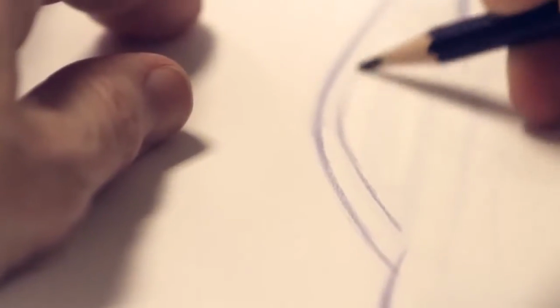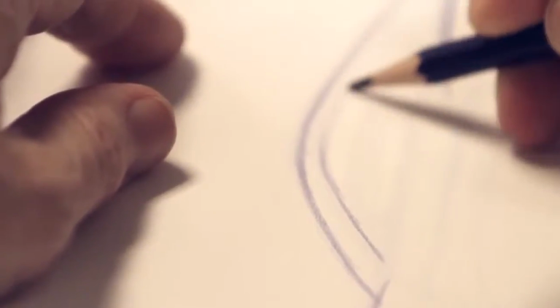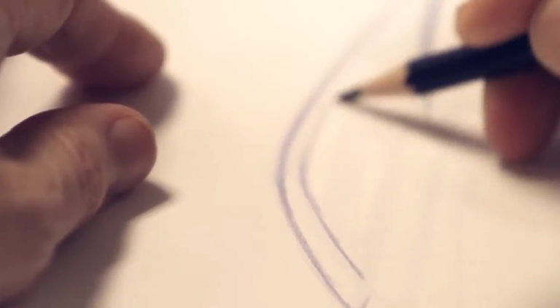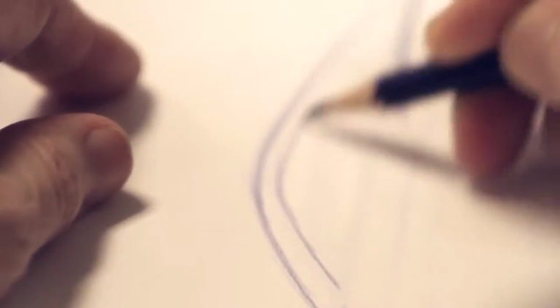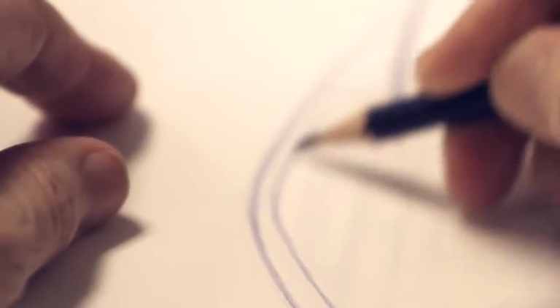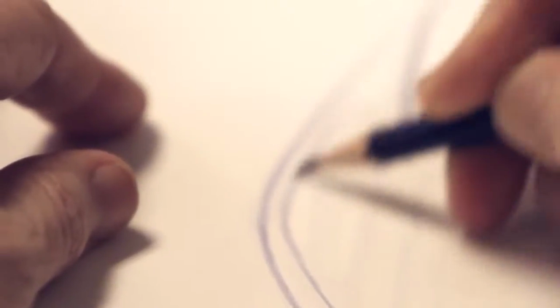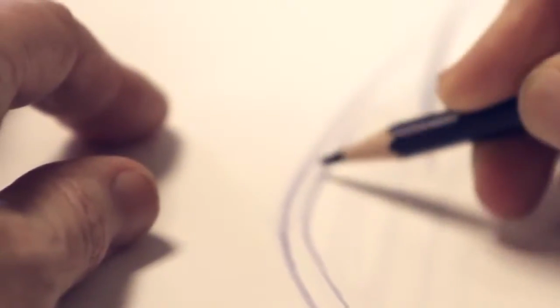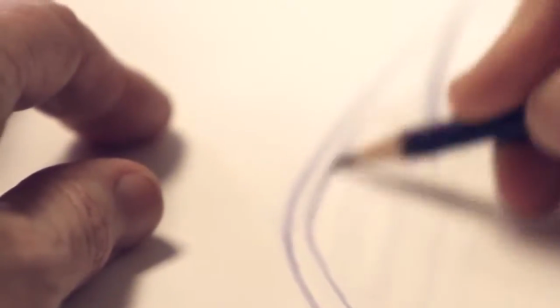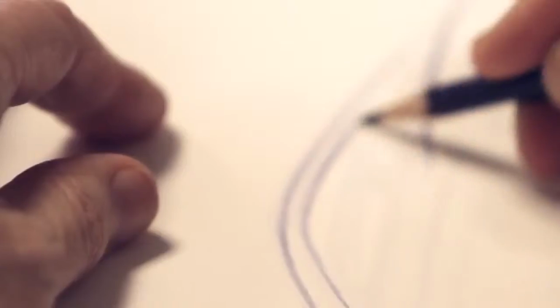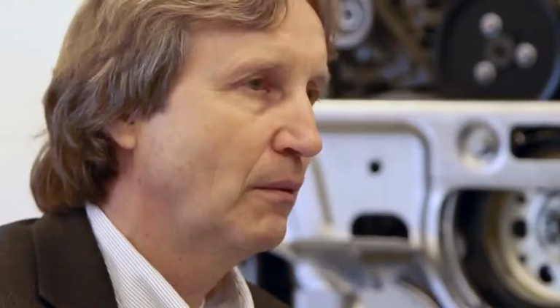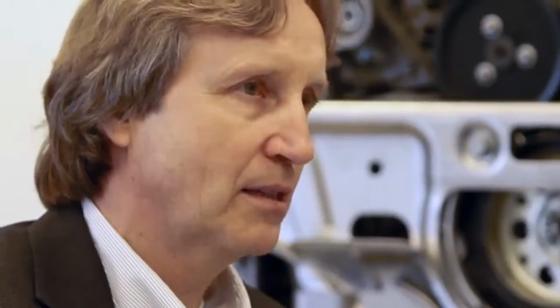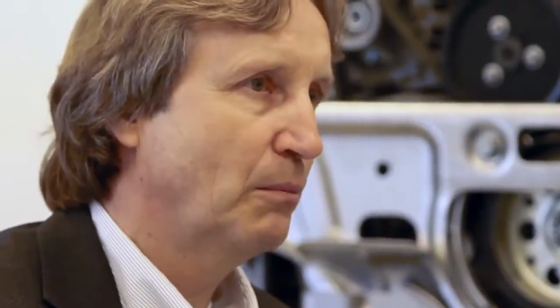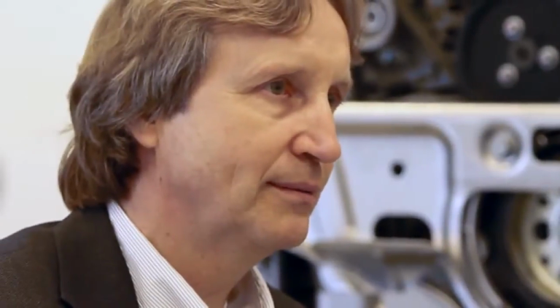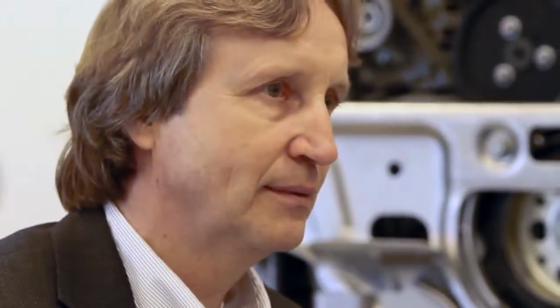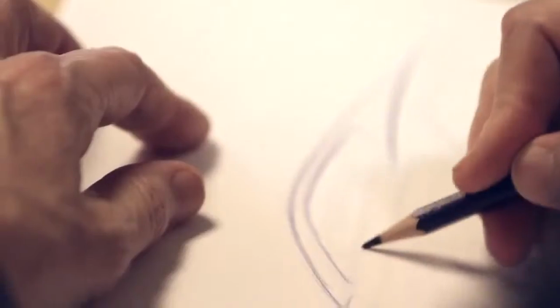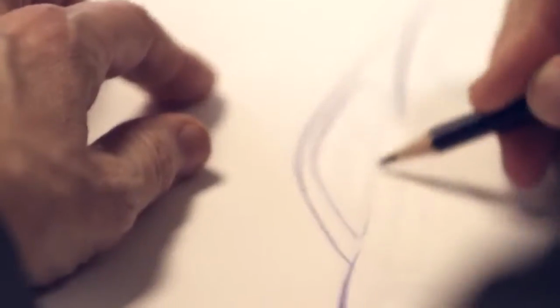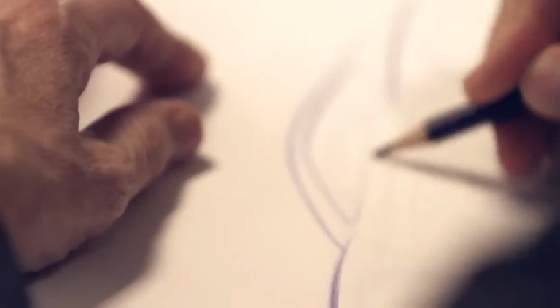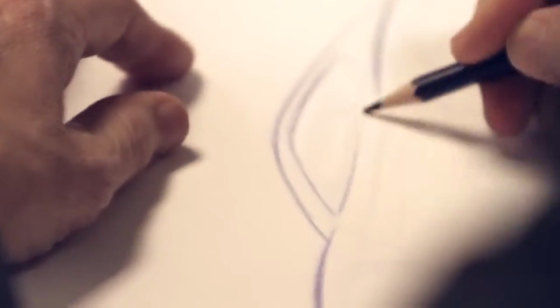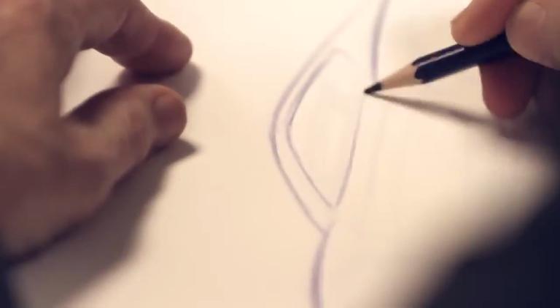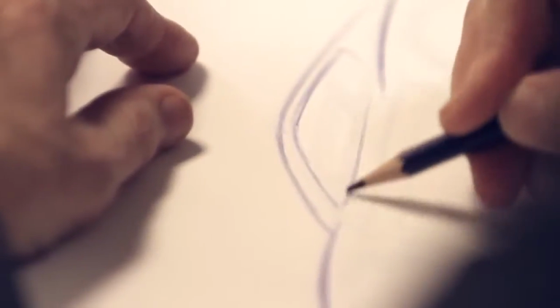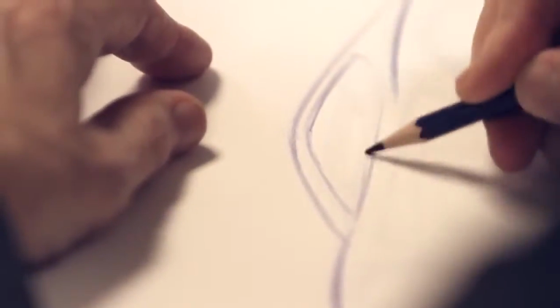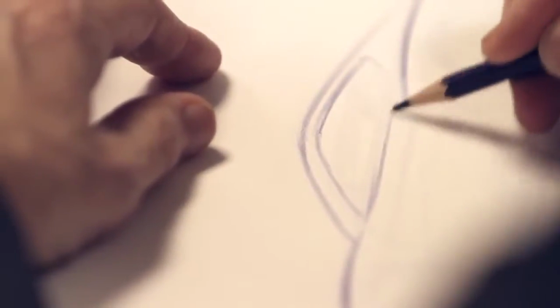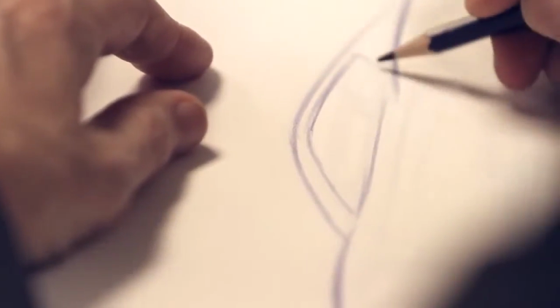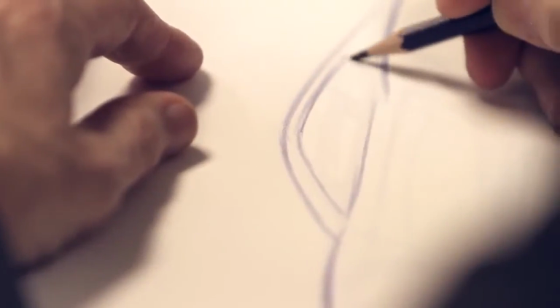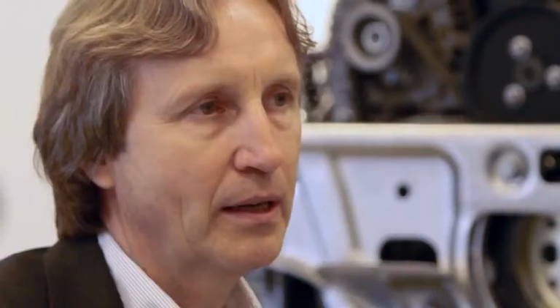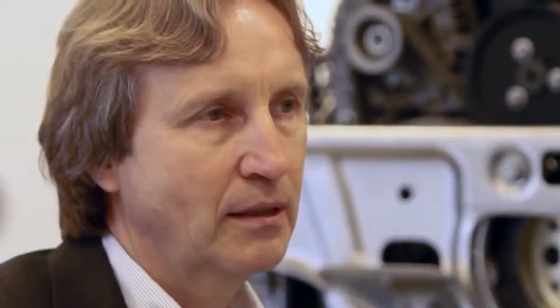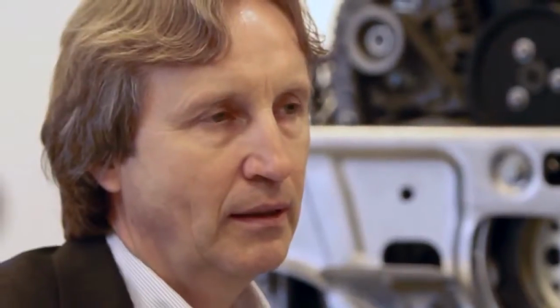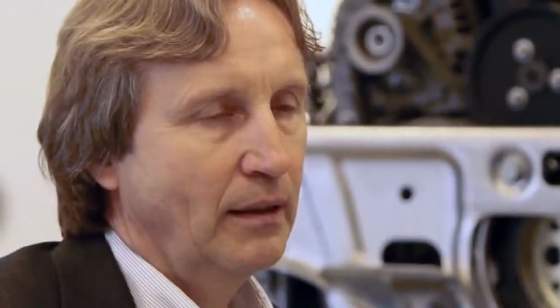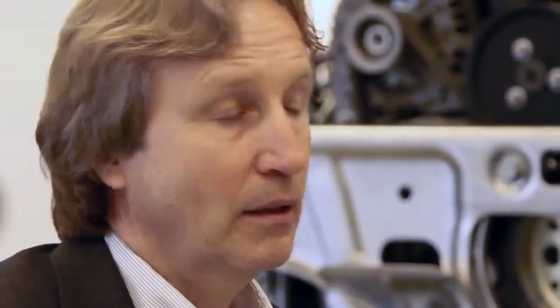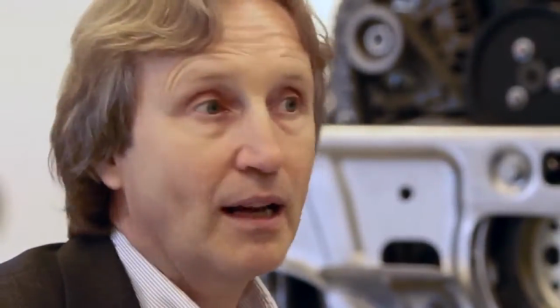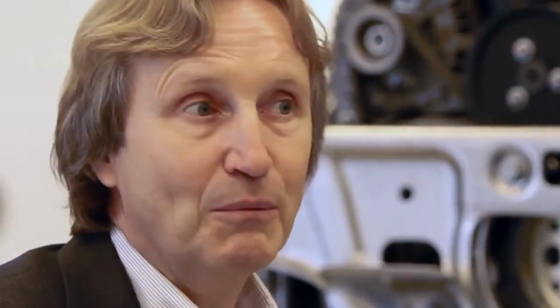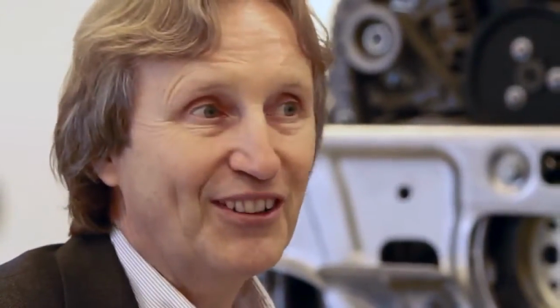The basic tools that we use are pencil and paper. Pencil and paper will never be replaced in my lifetime at least.